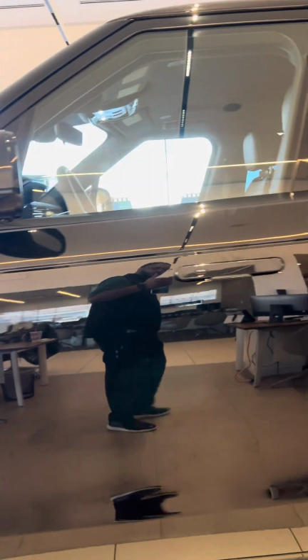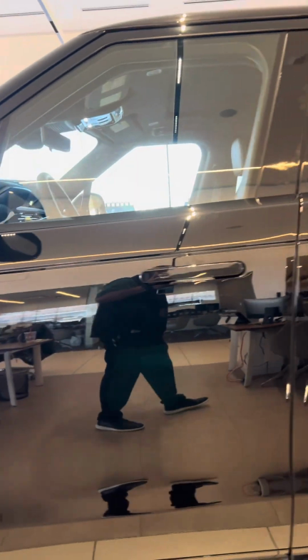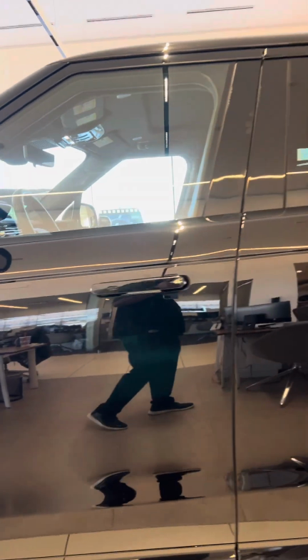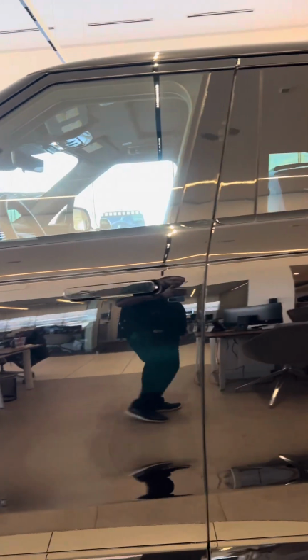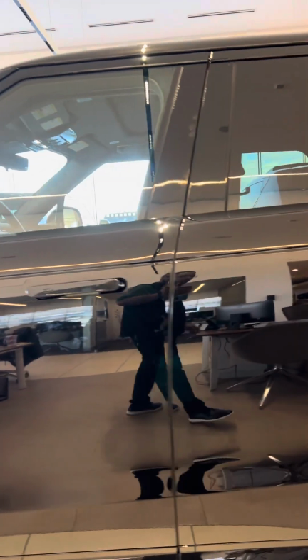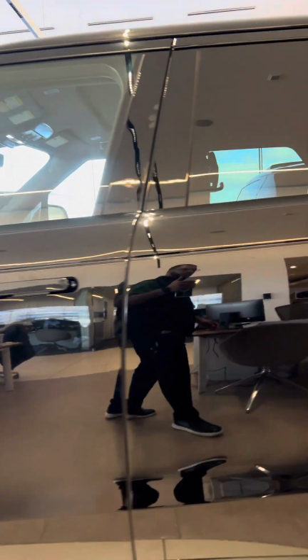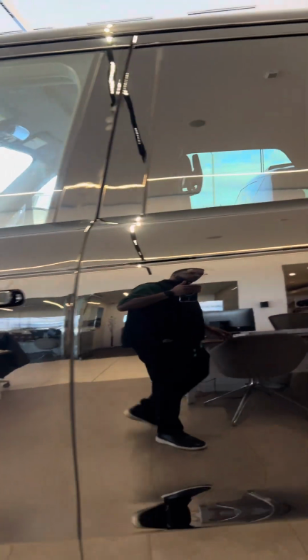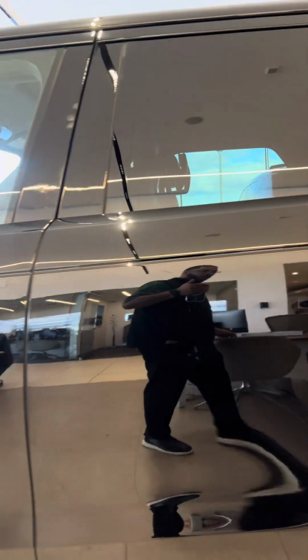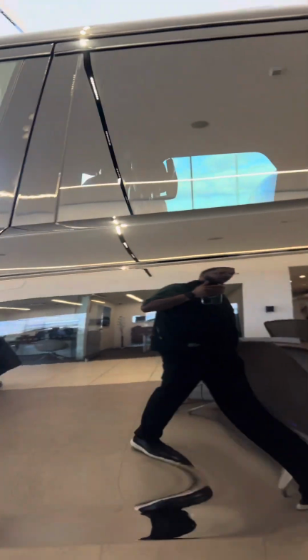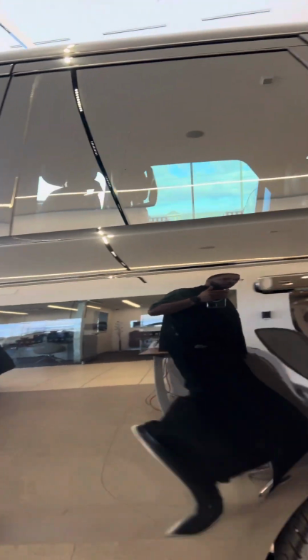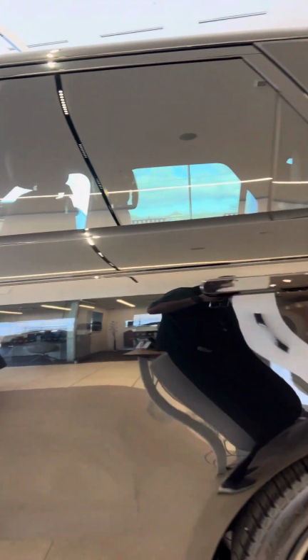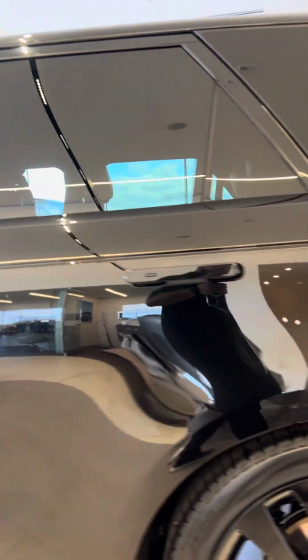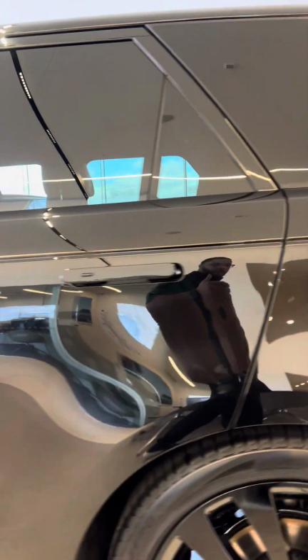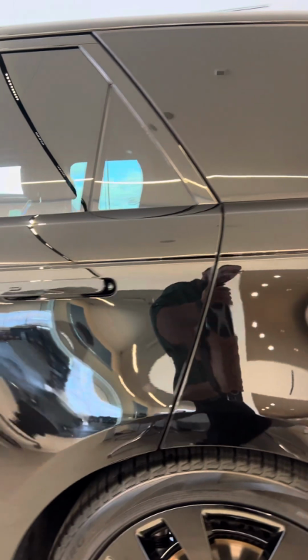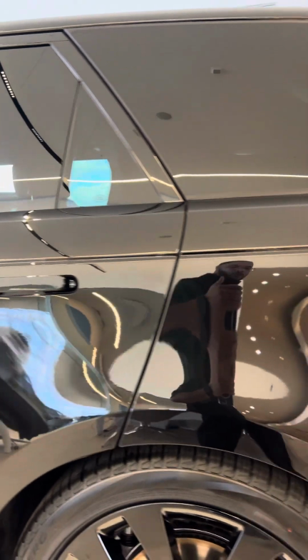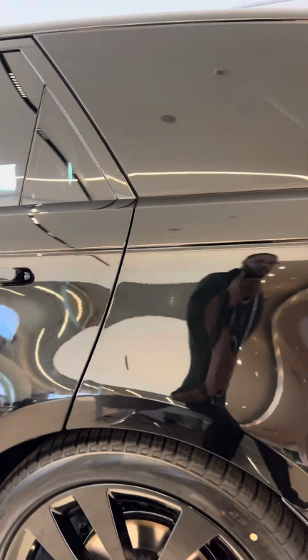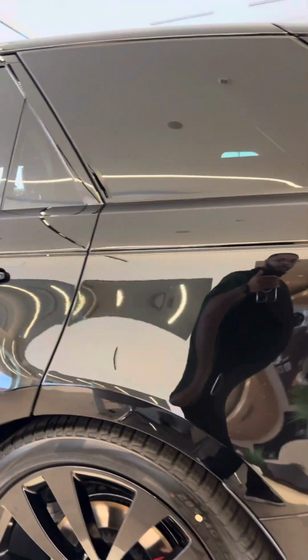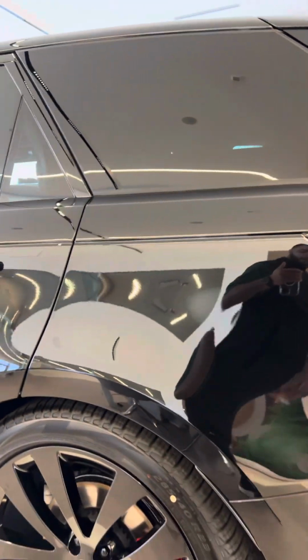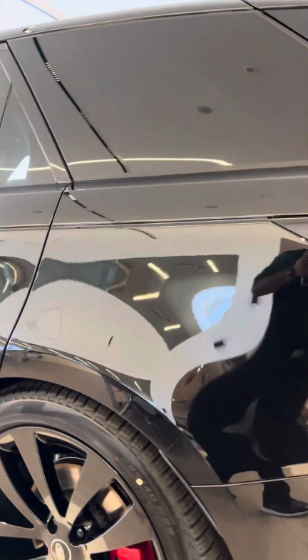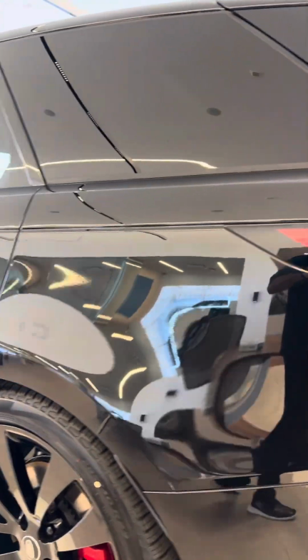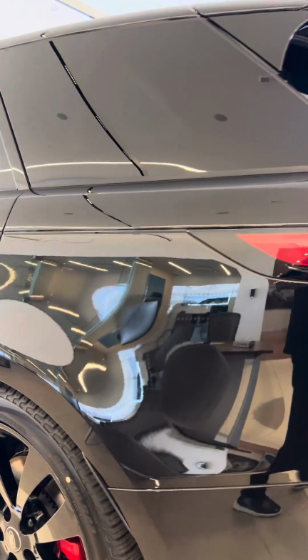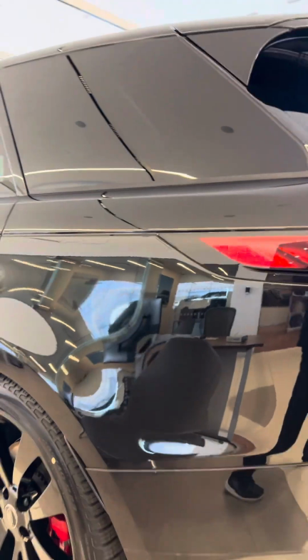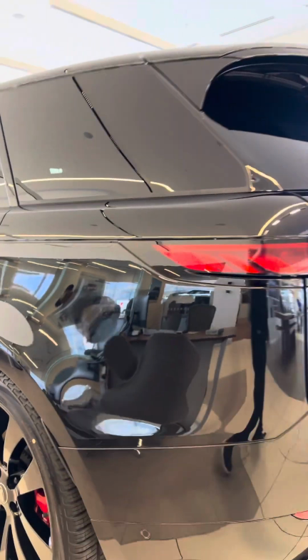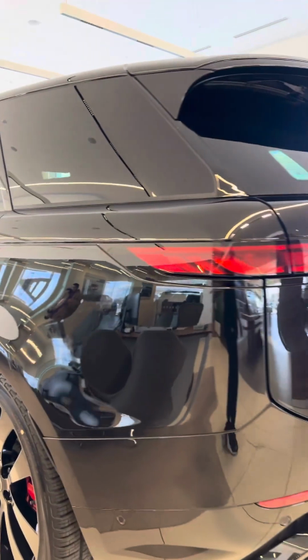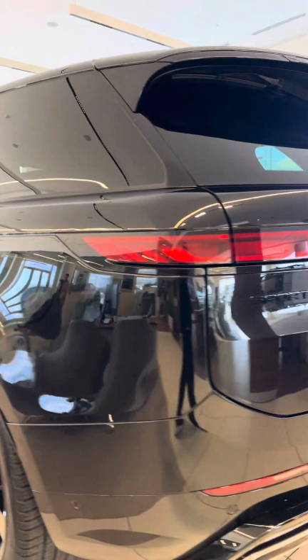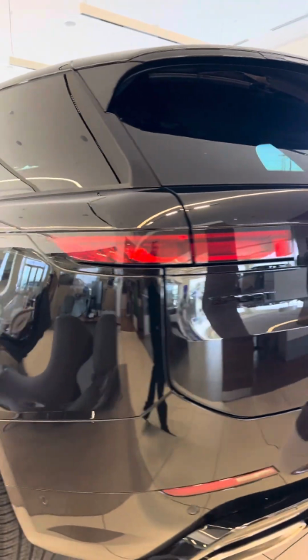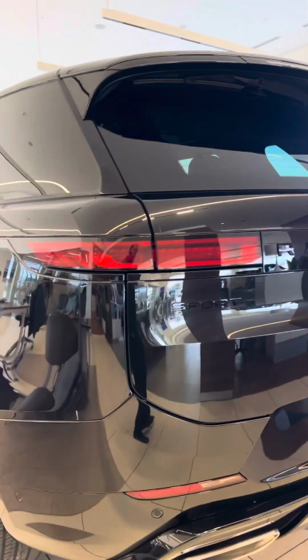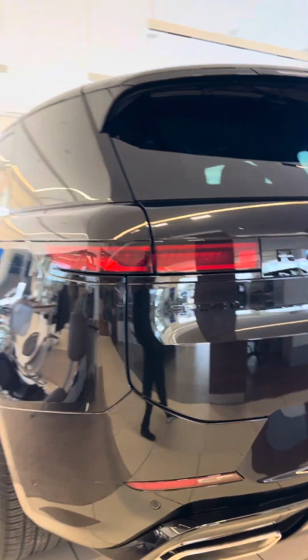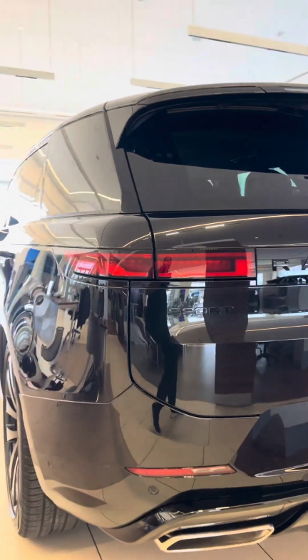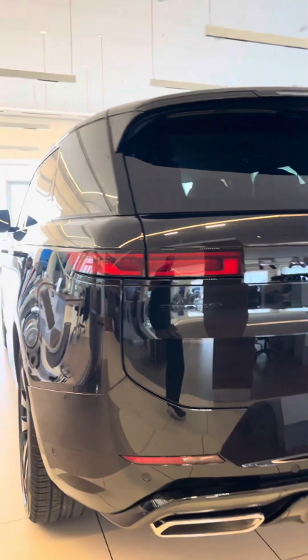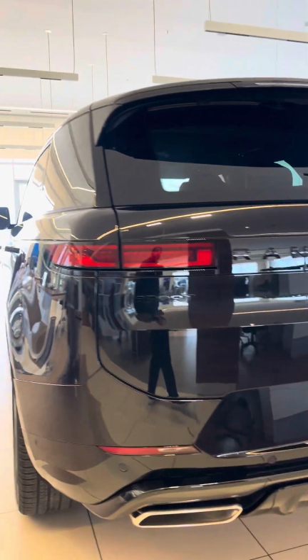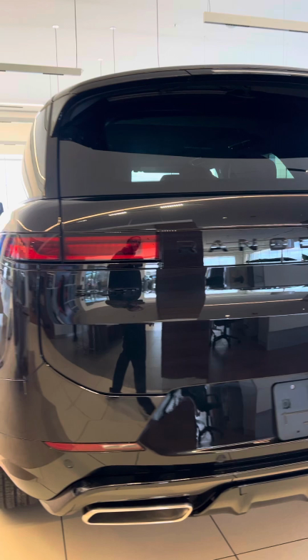This one is built with an all-black stealth theme — Santorini black exterior, ebony interior, and black wheels.